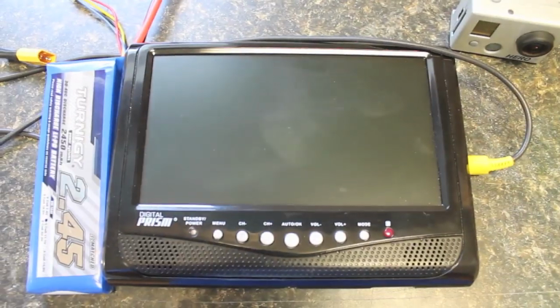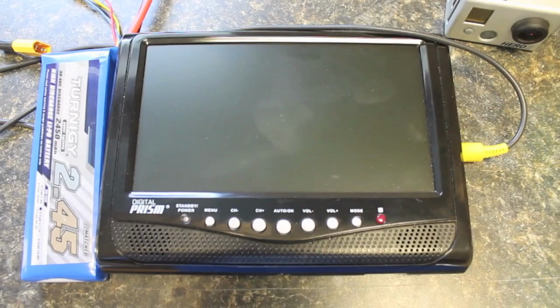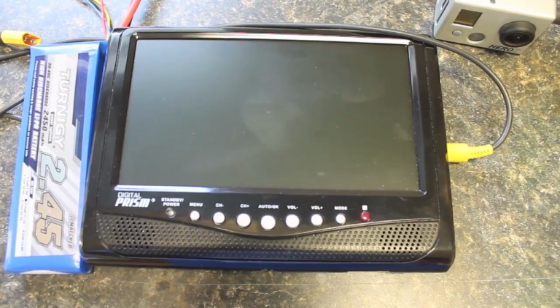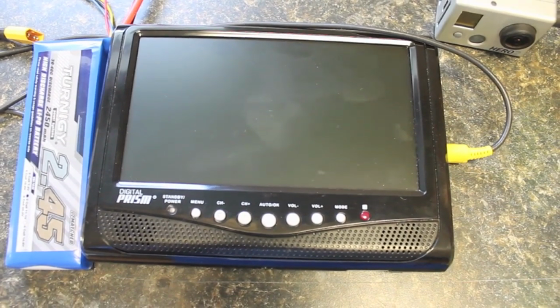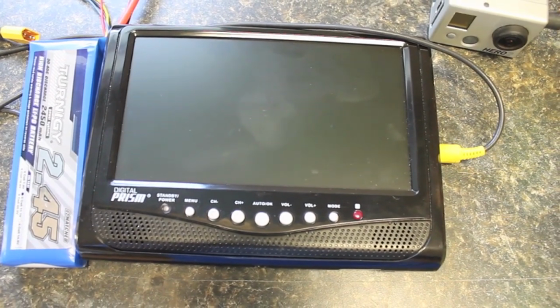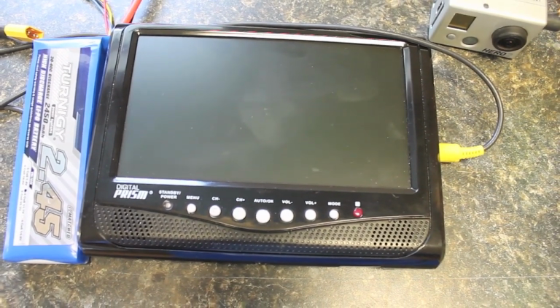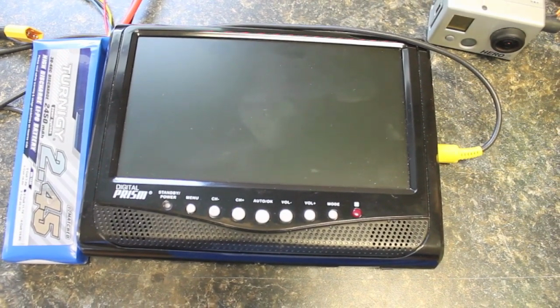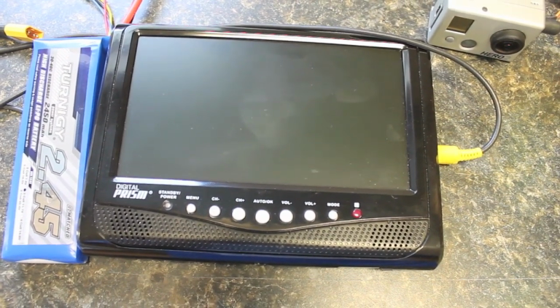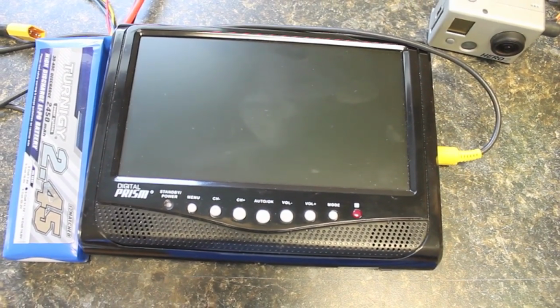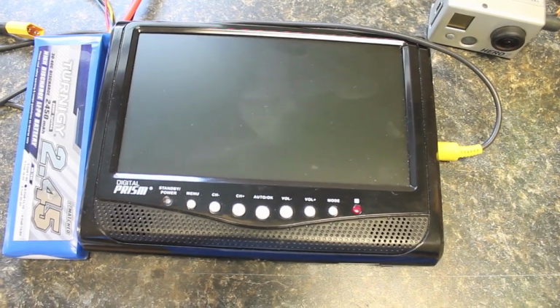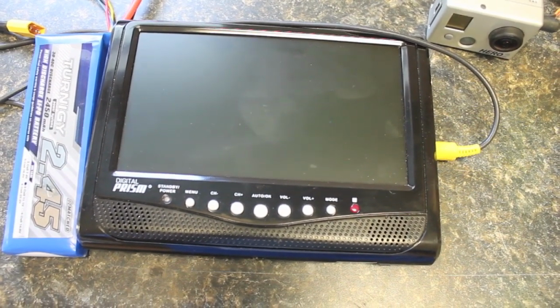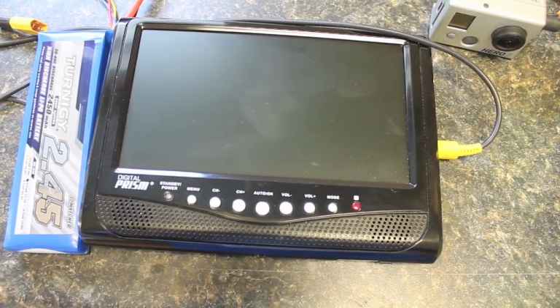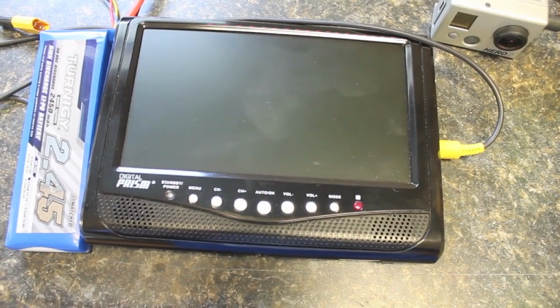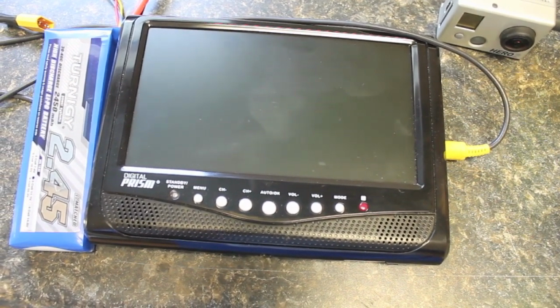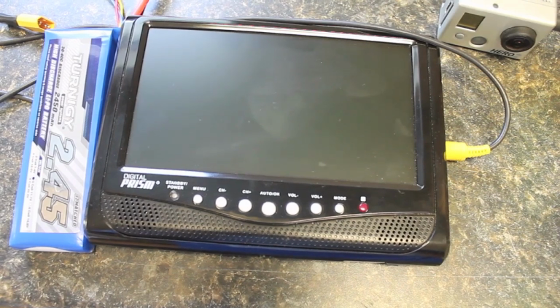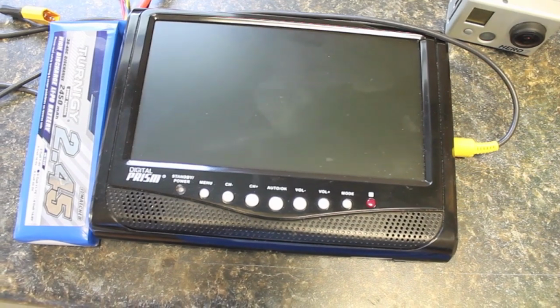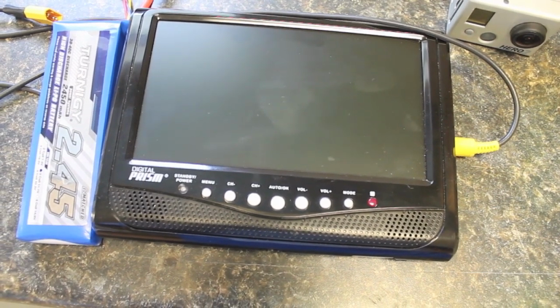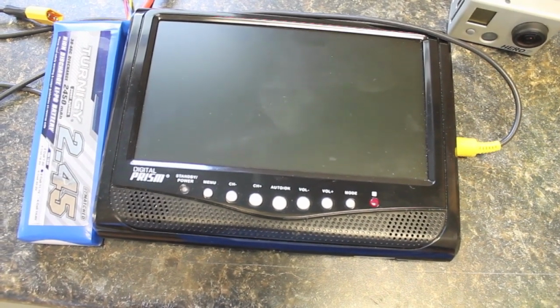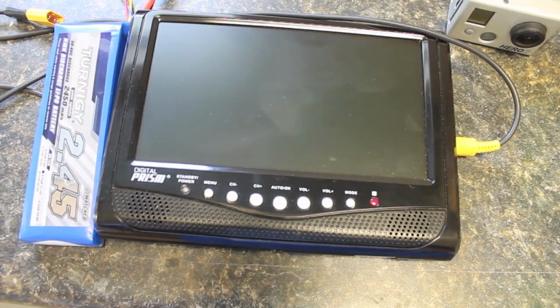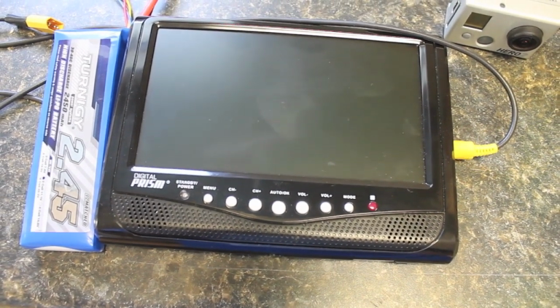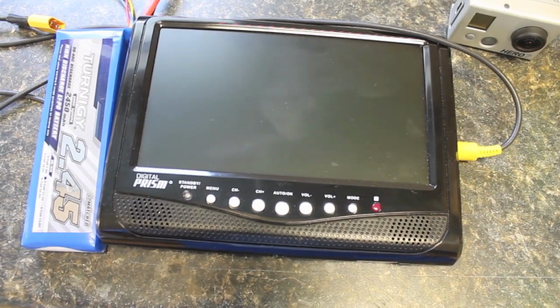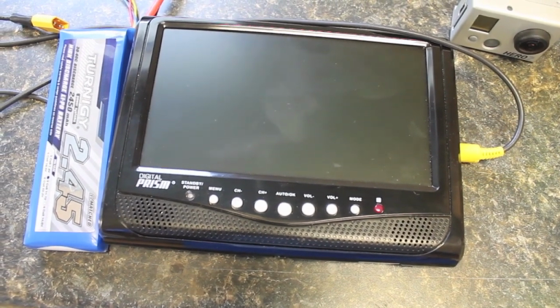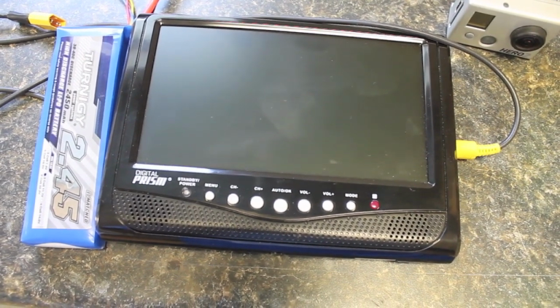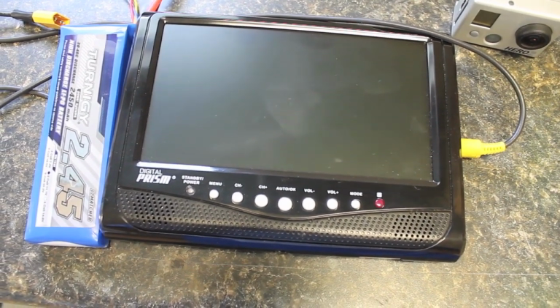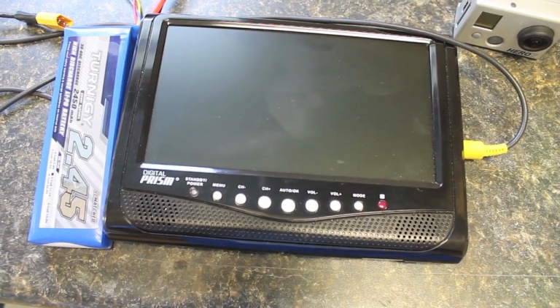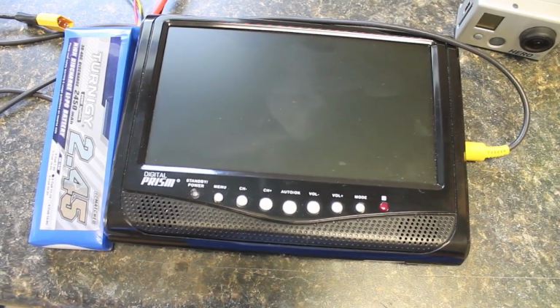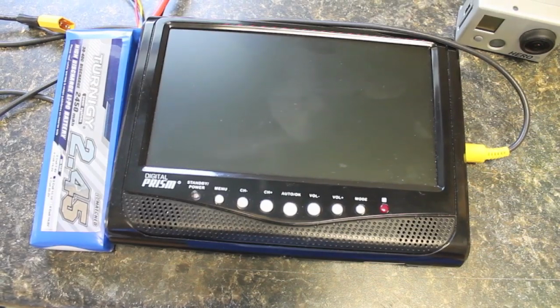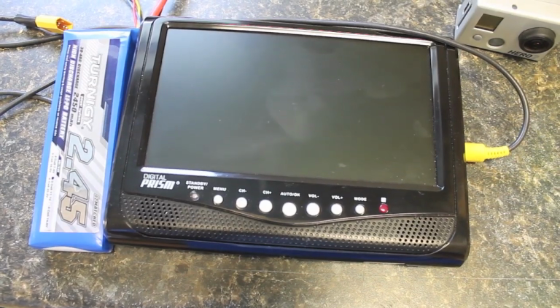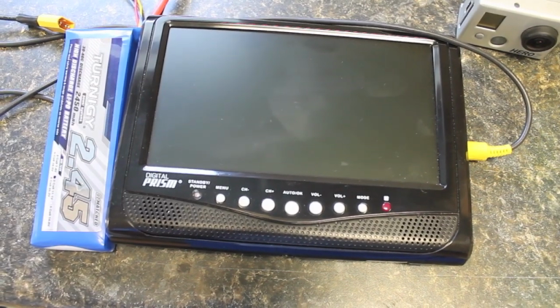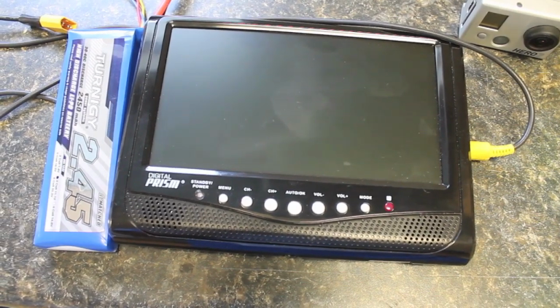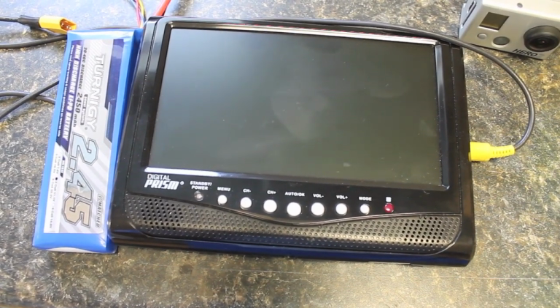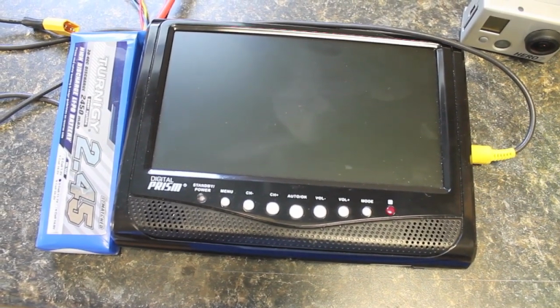Ideally the transmitter would keep broadcasting and the picture would continue to display until there was no signal at all — not just drop if there's any sort of weak signal.